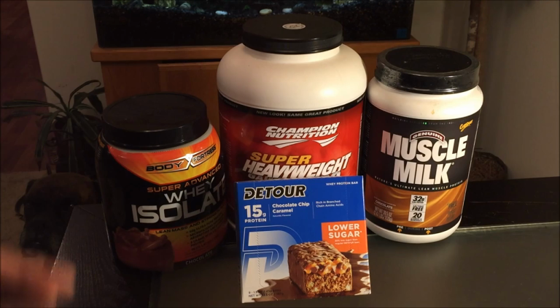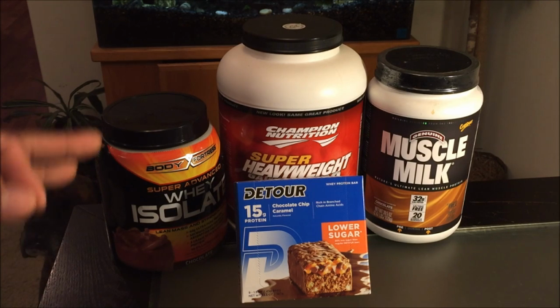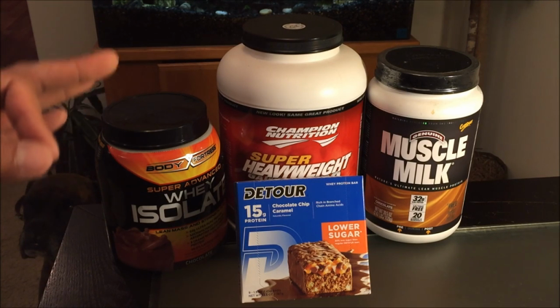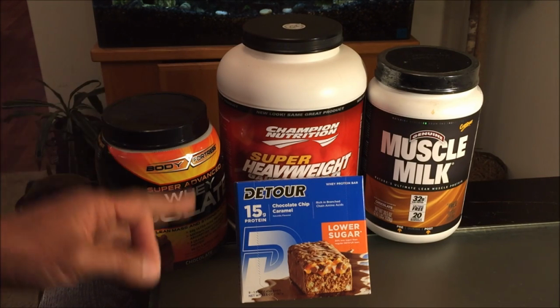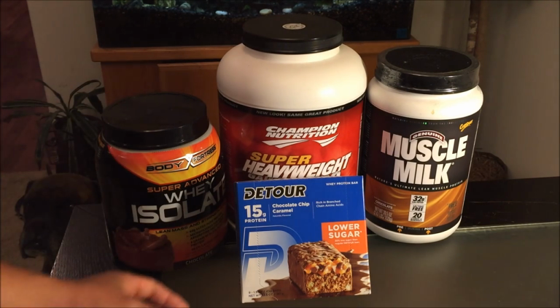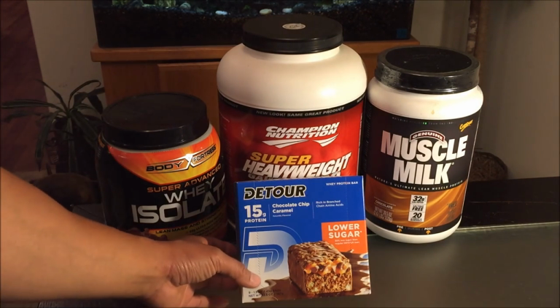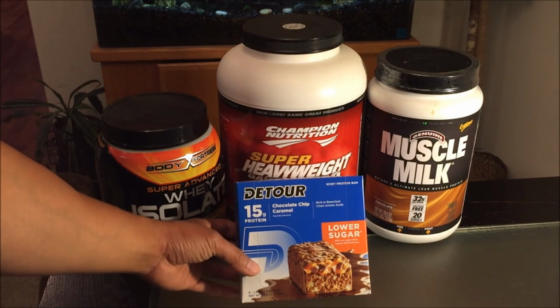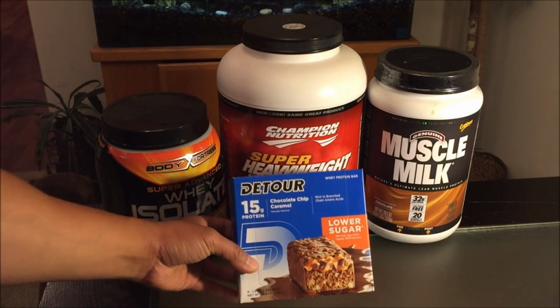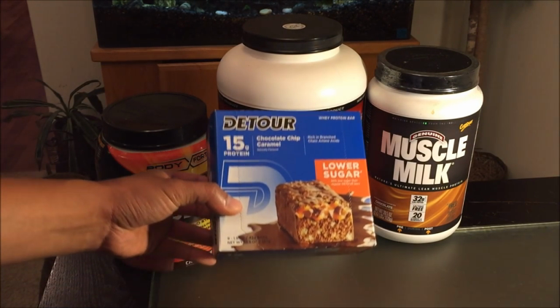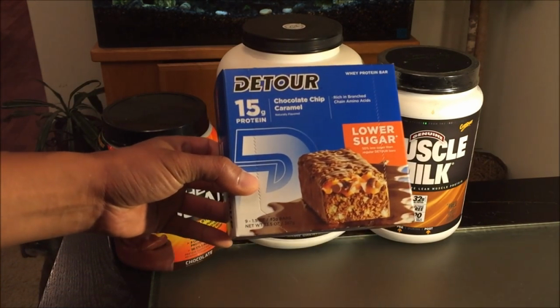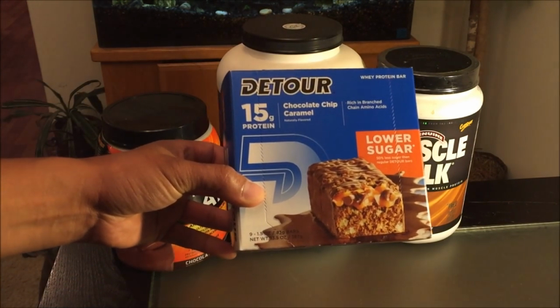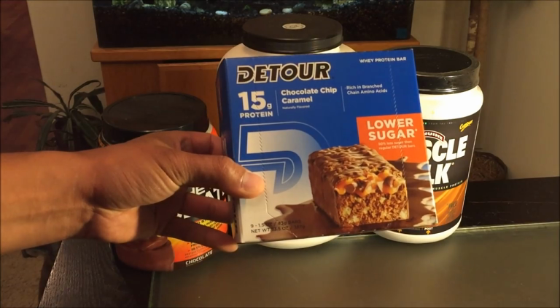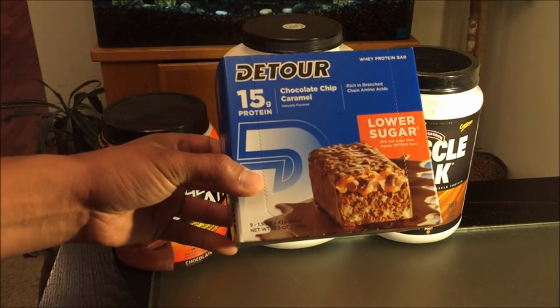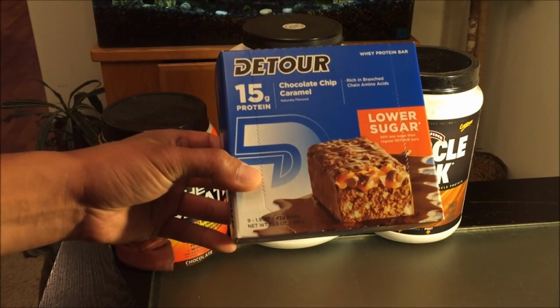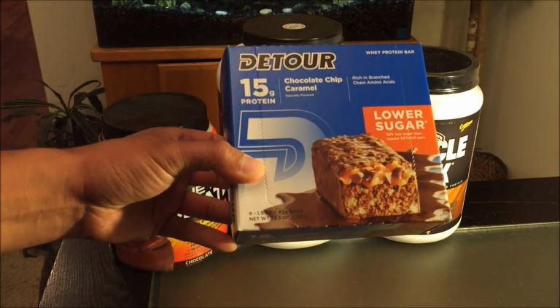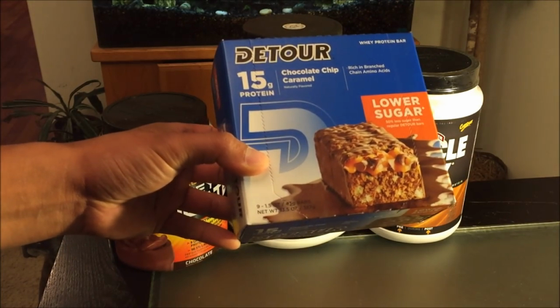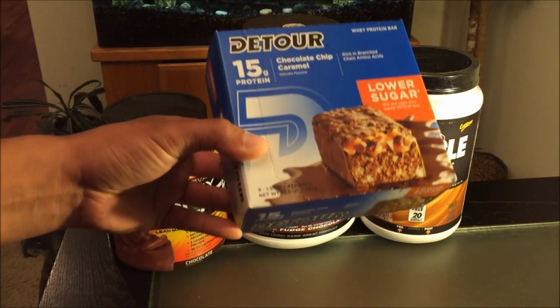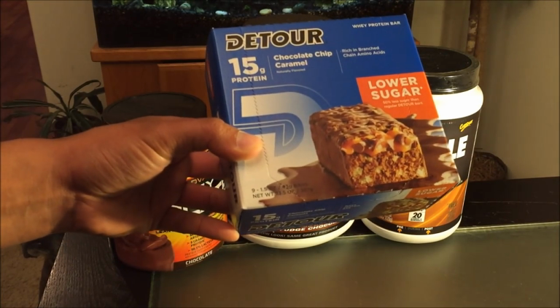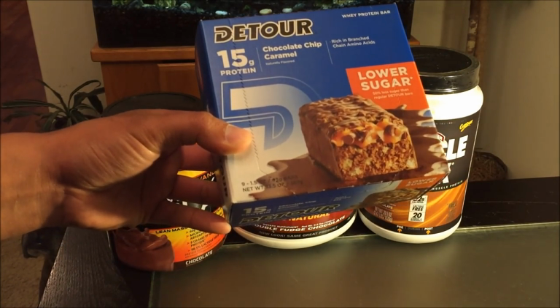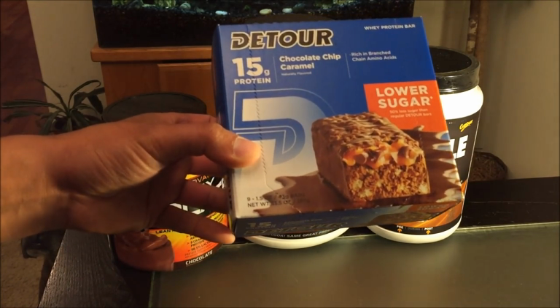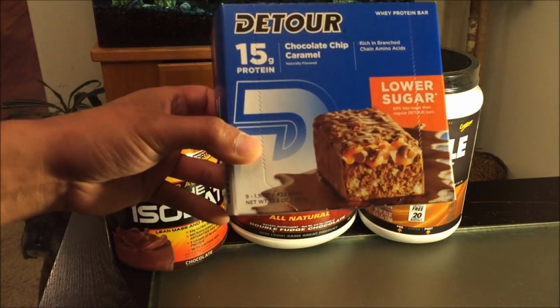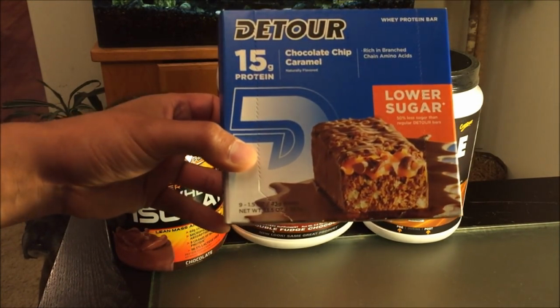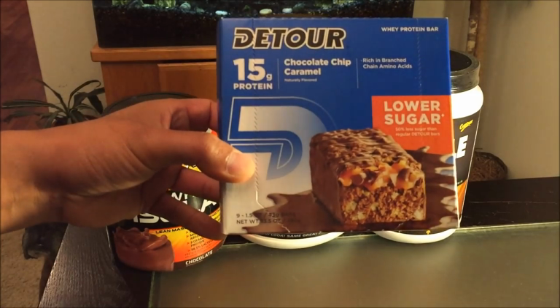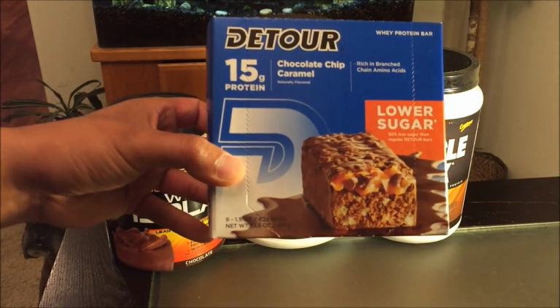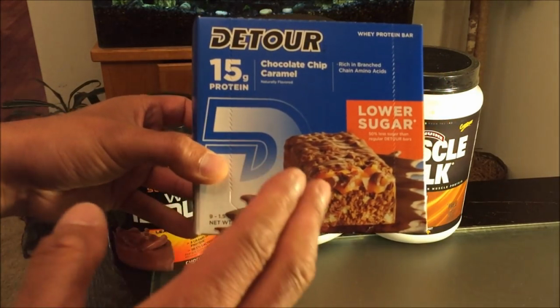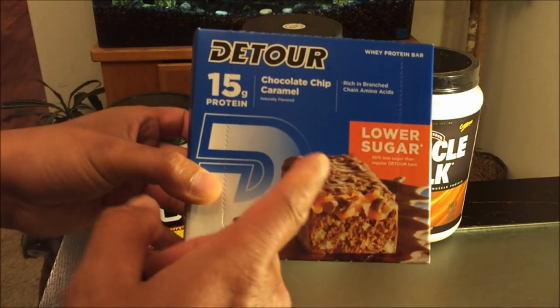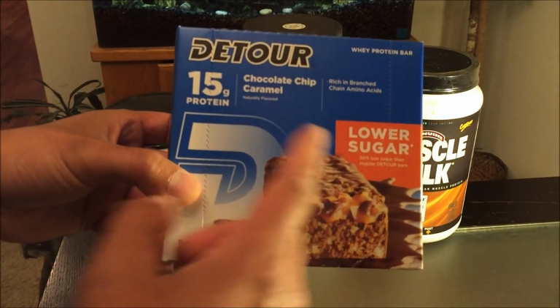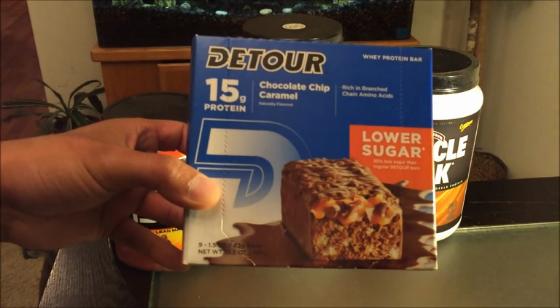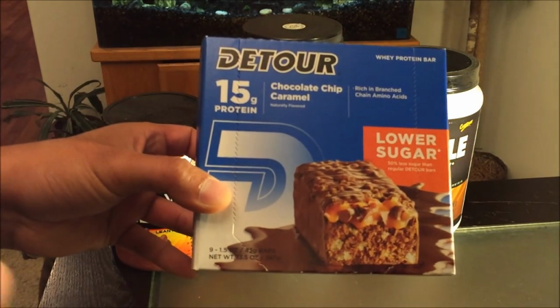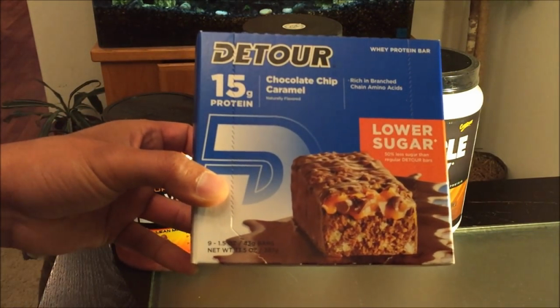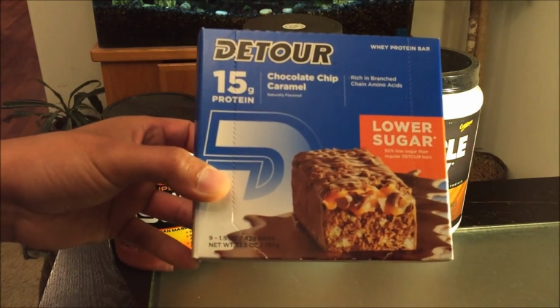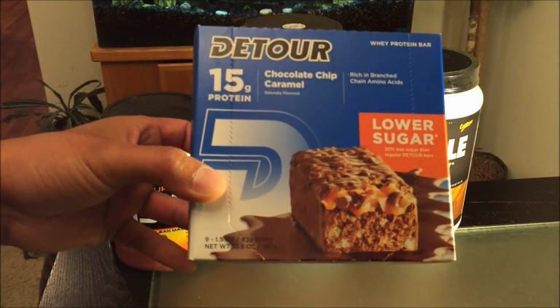That's why I'm here to review these new, or relatively new, D-Tour chocolate chip caramel bars. These are the smaller size bars, and I definitely went with the lower sugar because I don't need all that sugar to keep me awake.